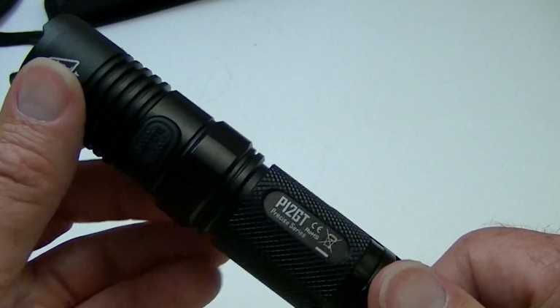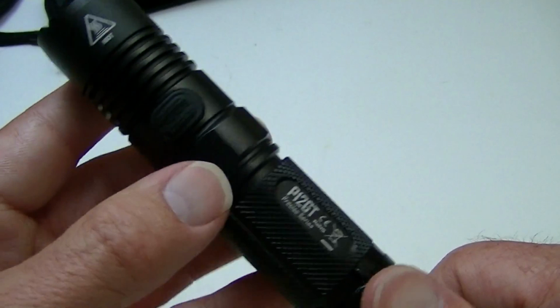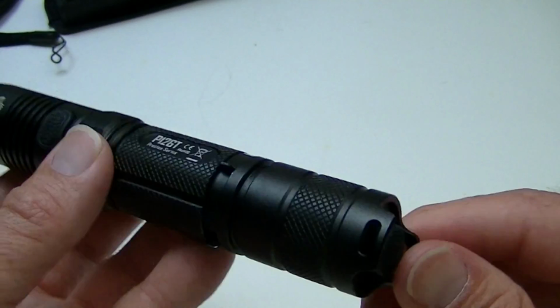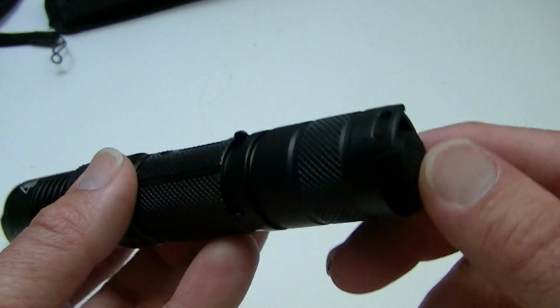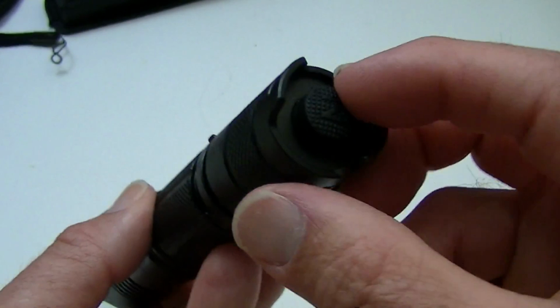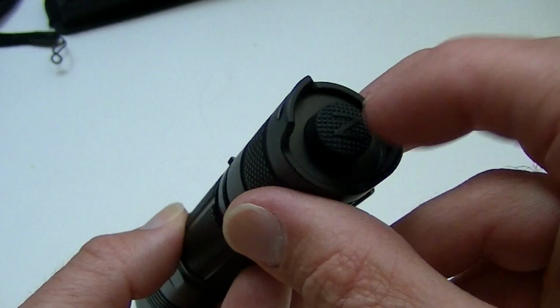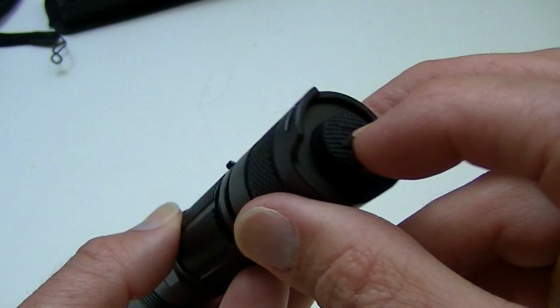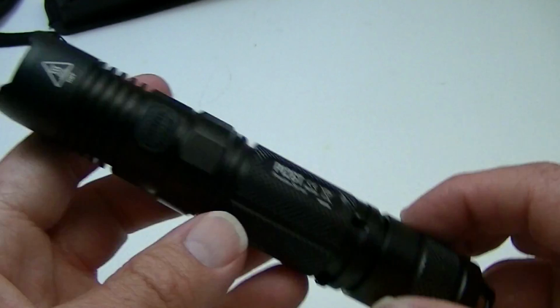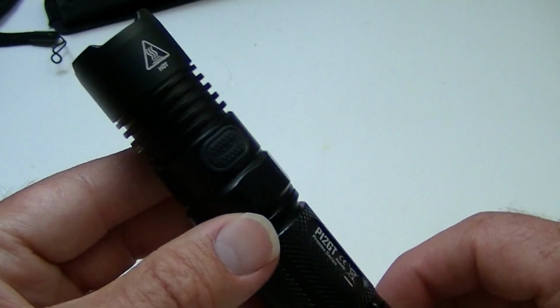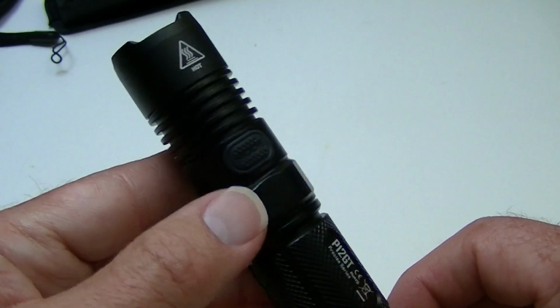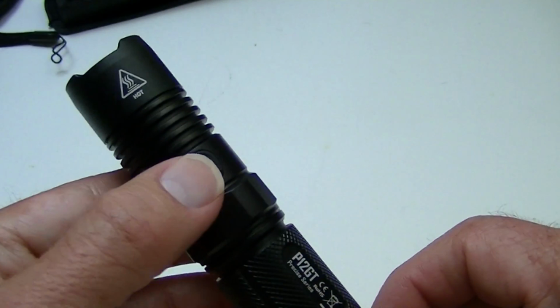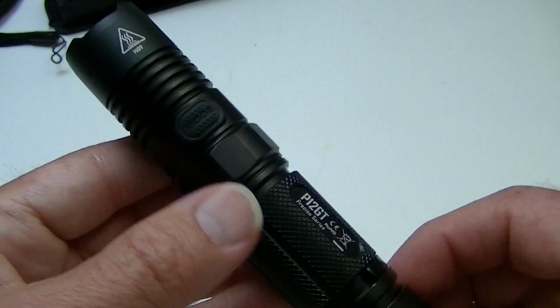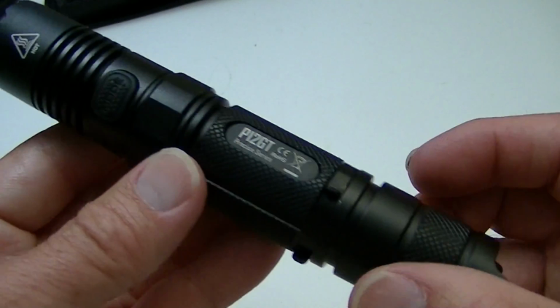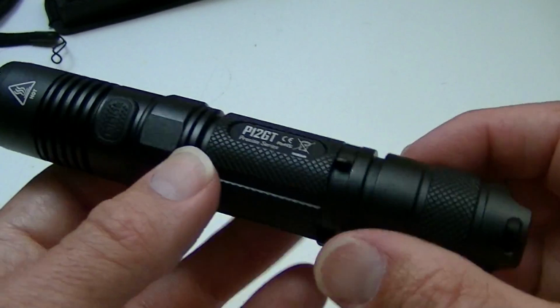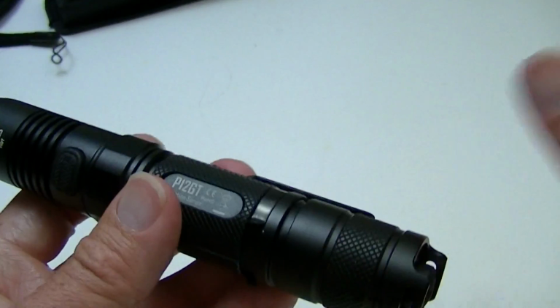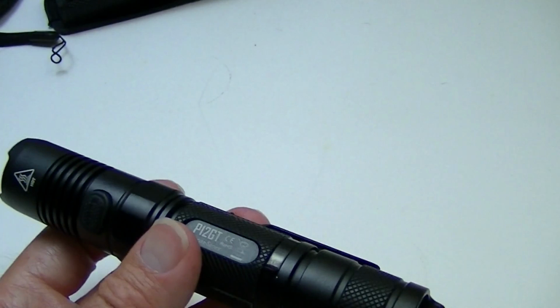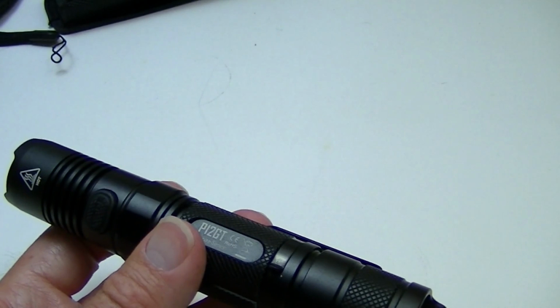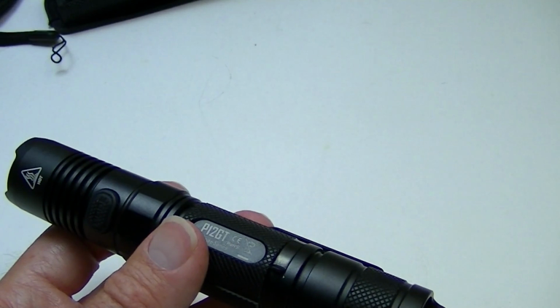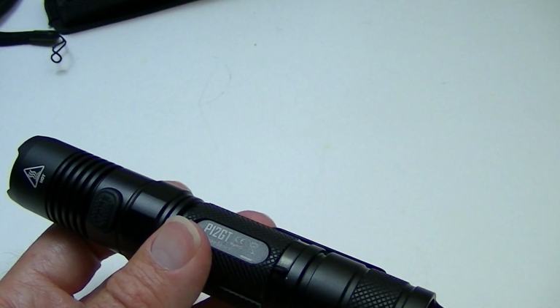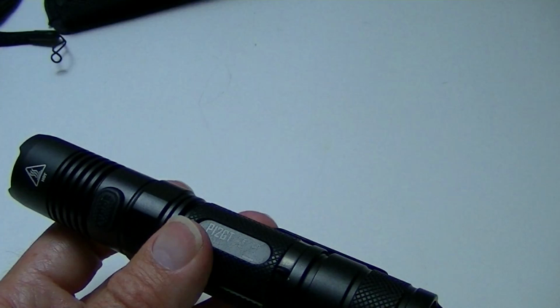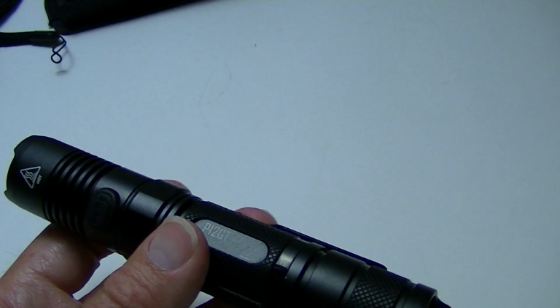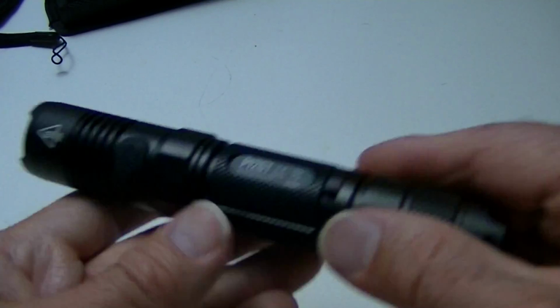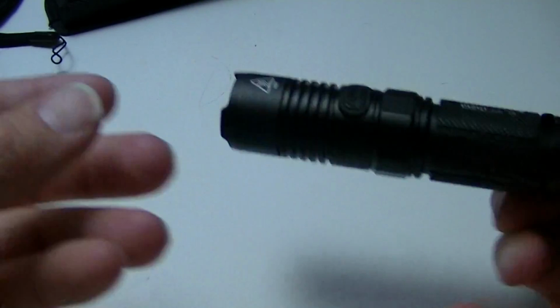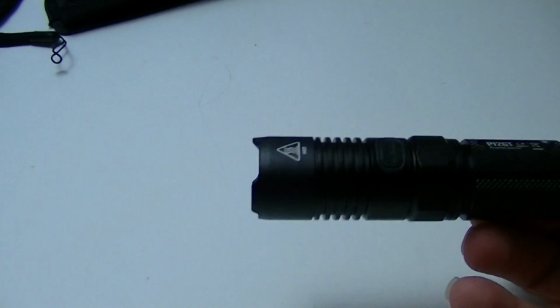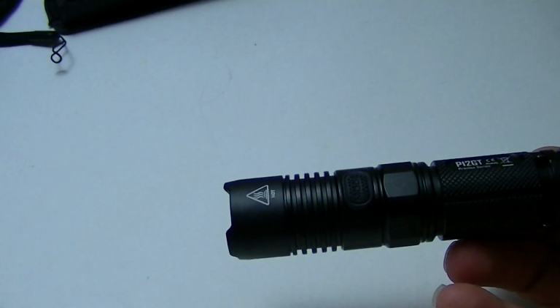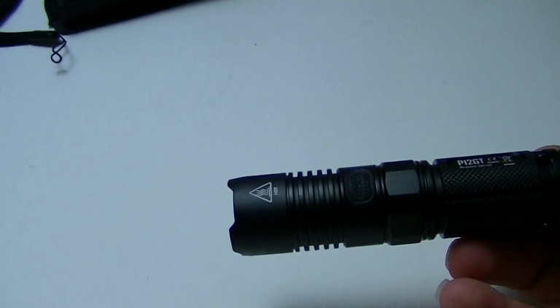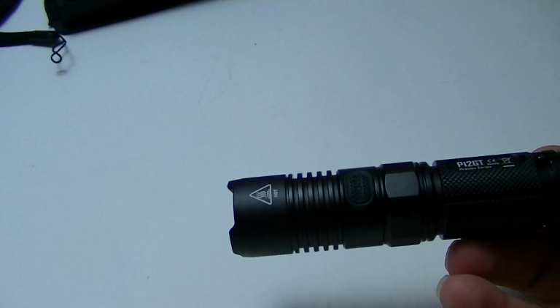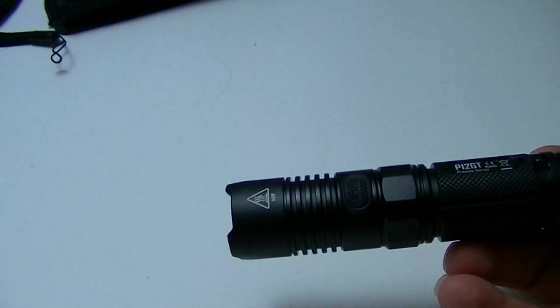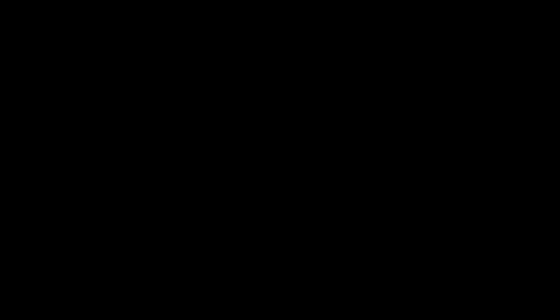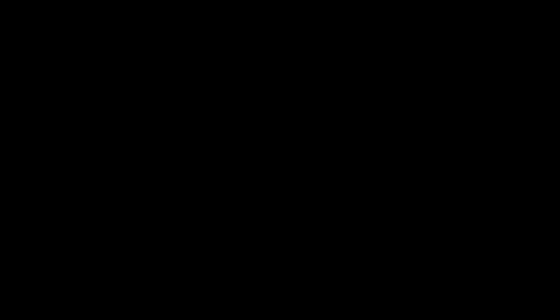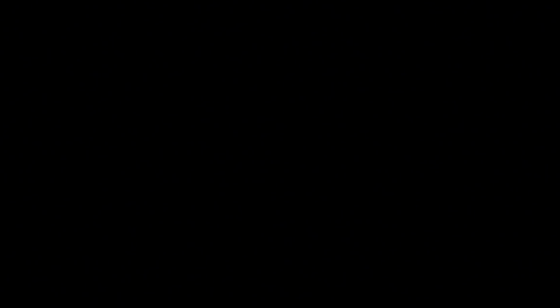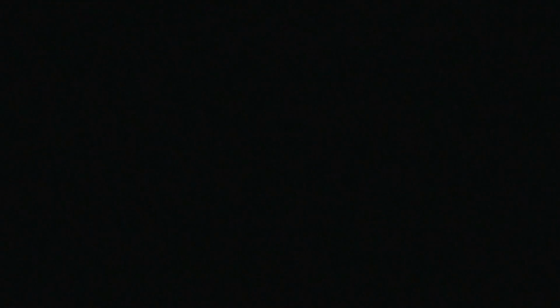It still has the same tail cap switch and the same mode switch. So let's take a look at it in the darkness of the night.